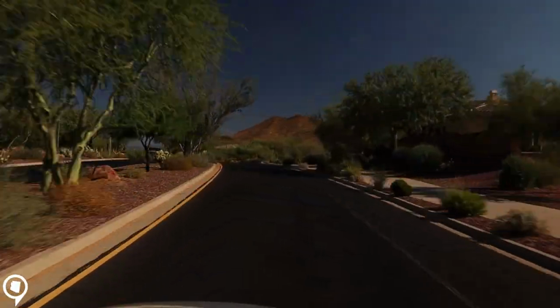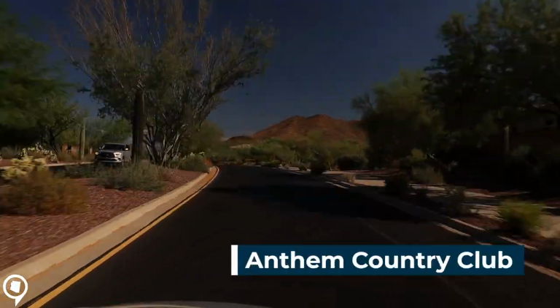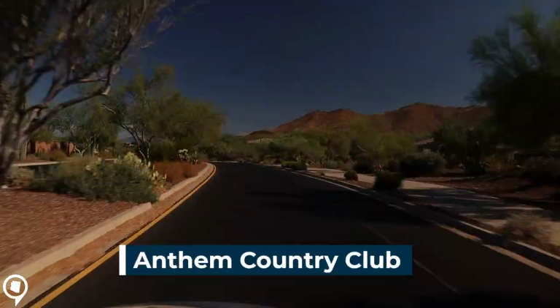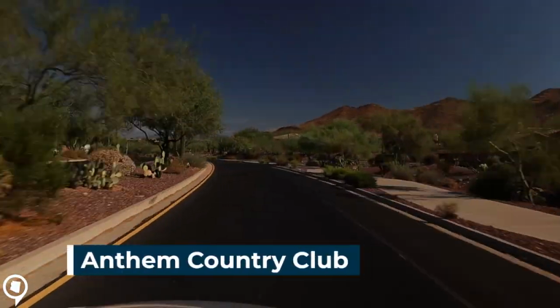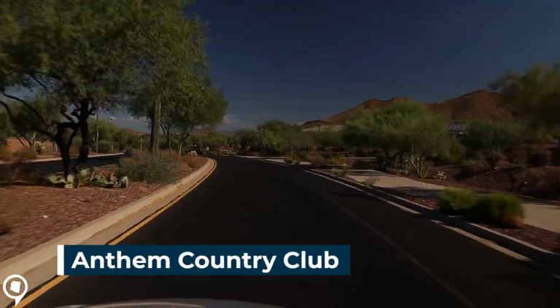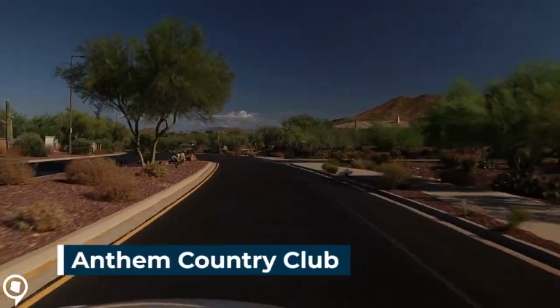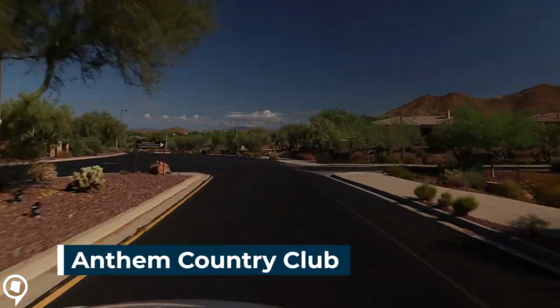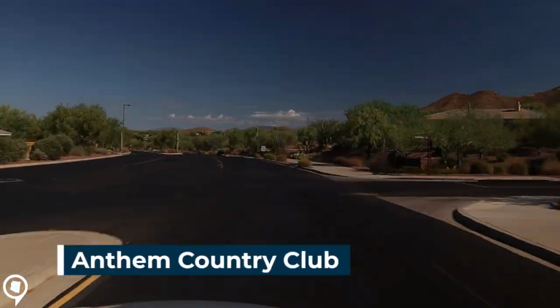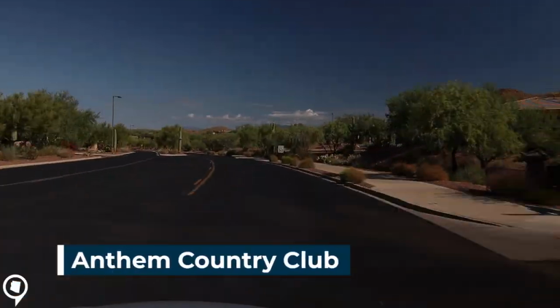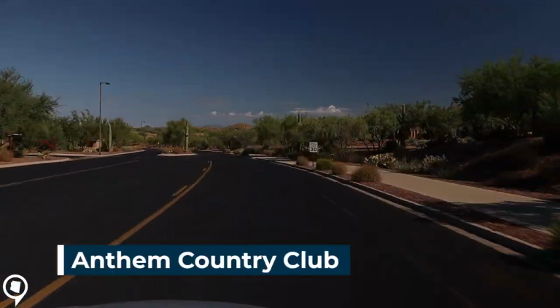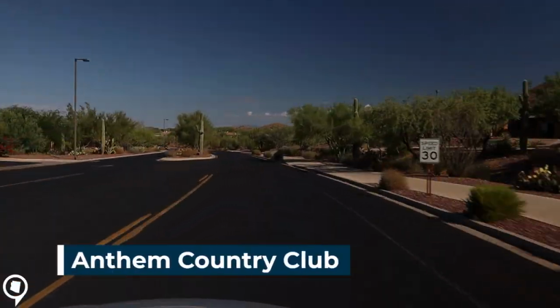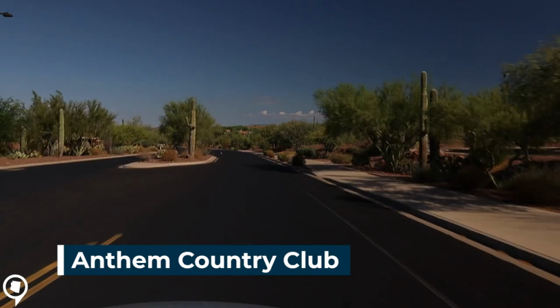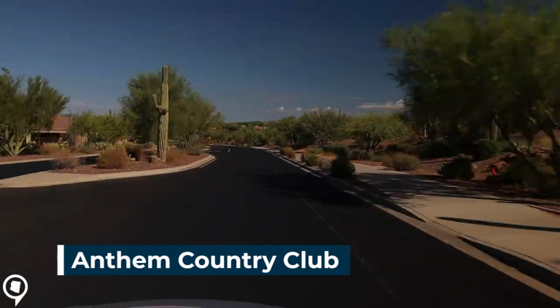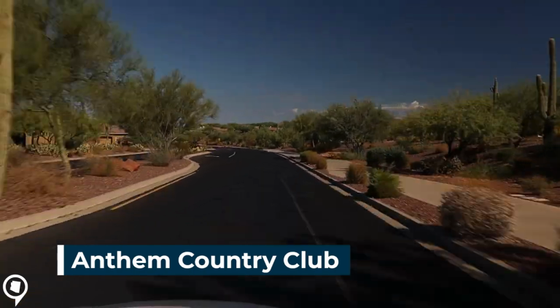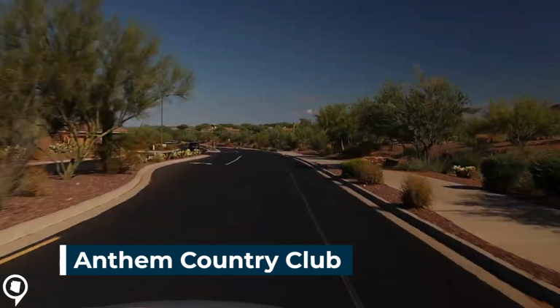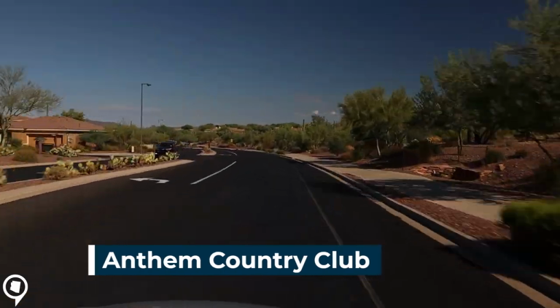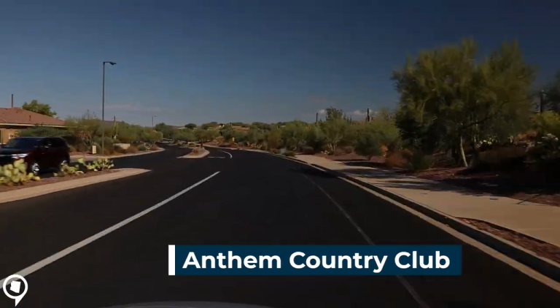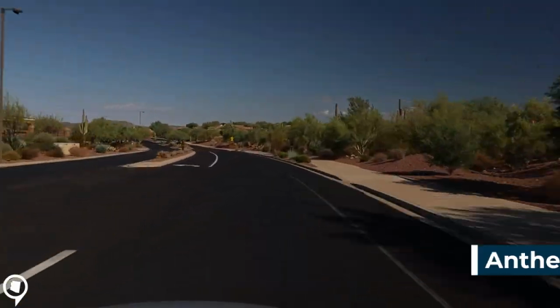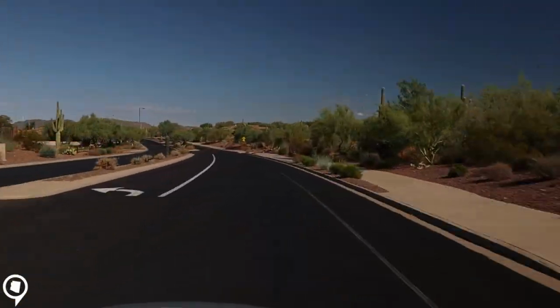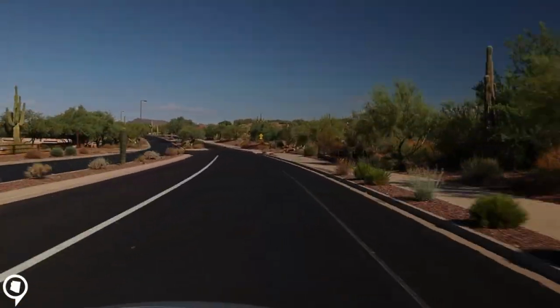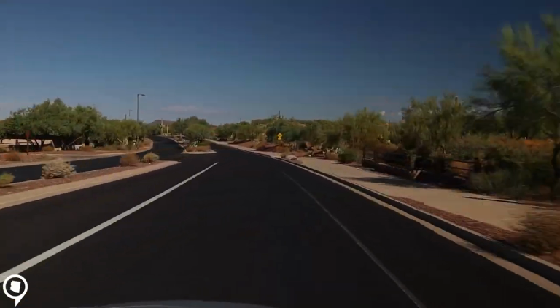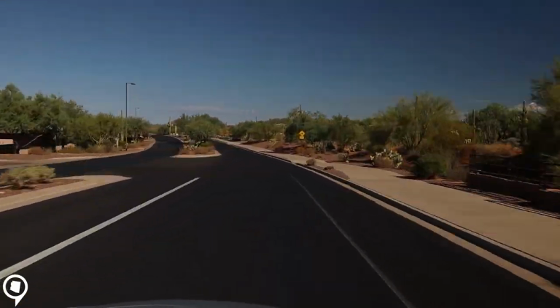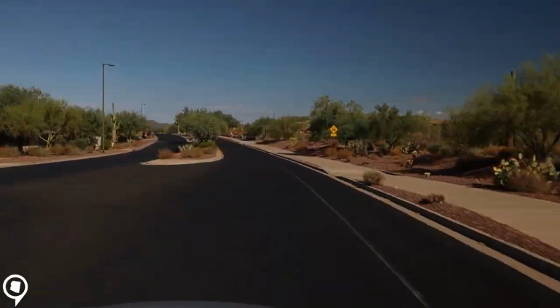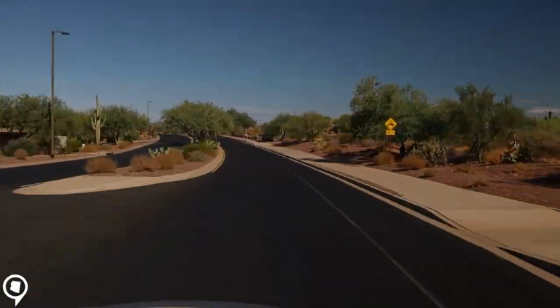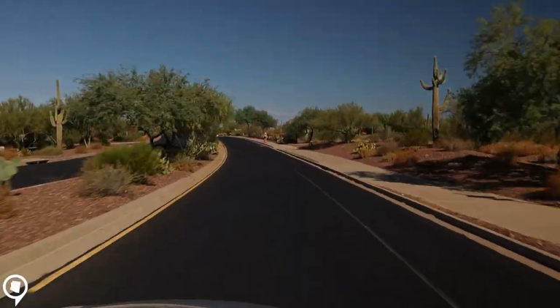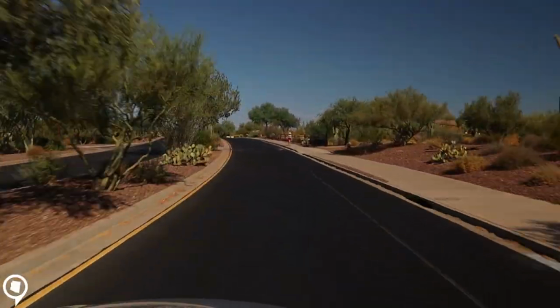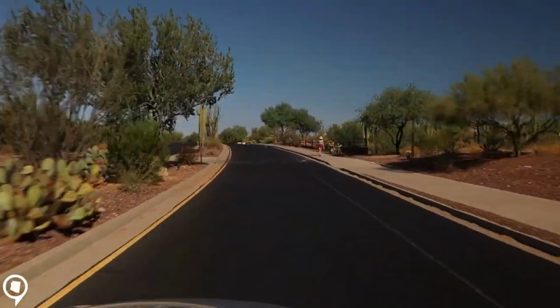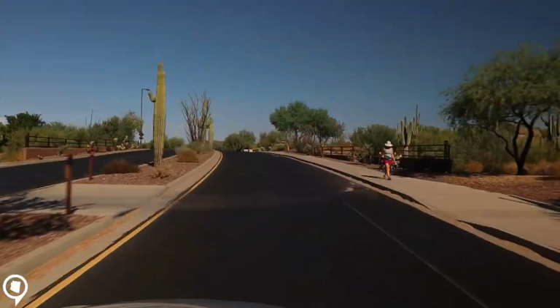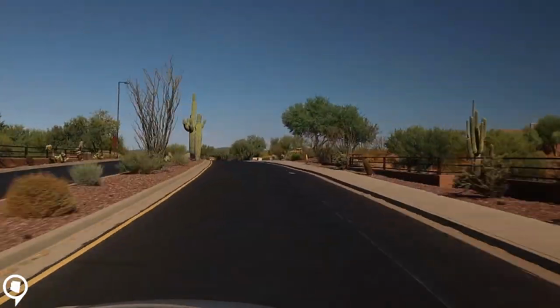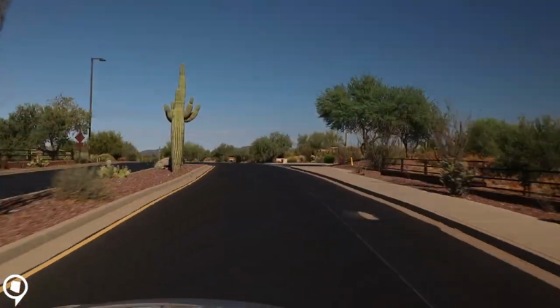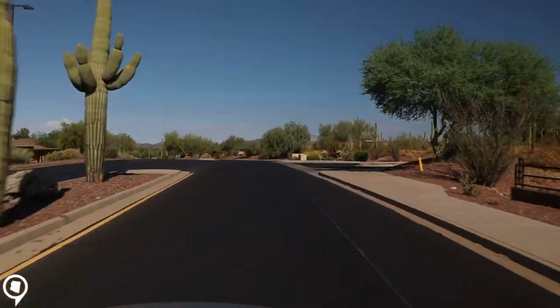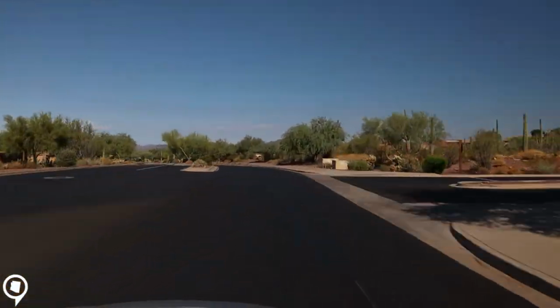Once you're behind the gates of Anthem Country Club you're greeted by lush landscape, mountain views, and all the amenities one could expect with Country Club lifestyle.